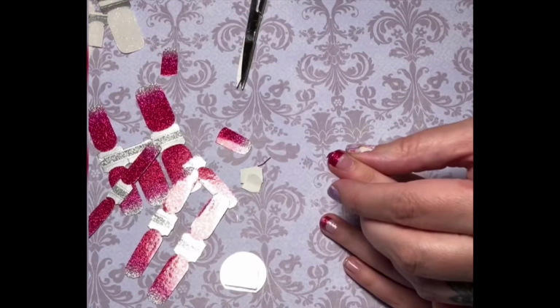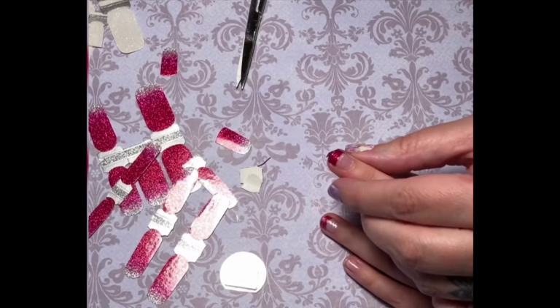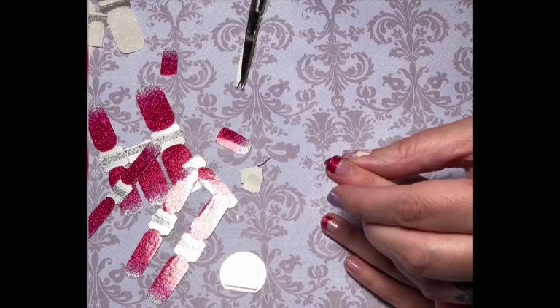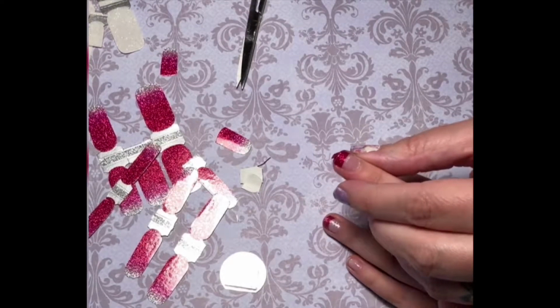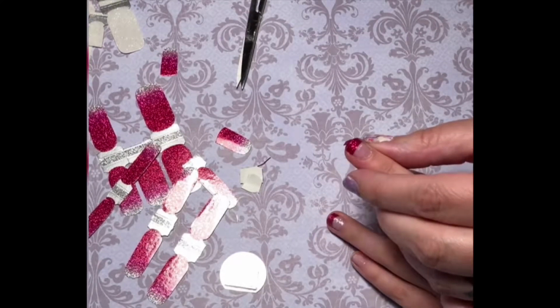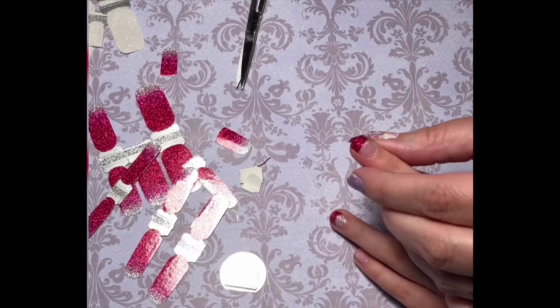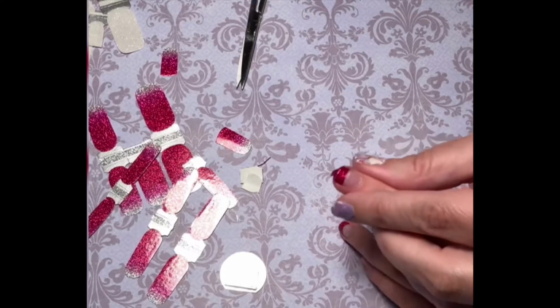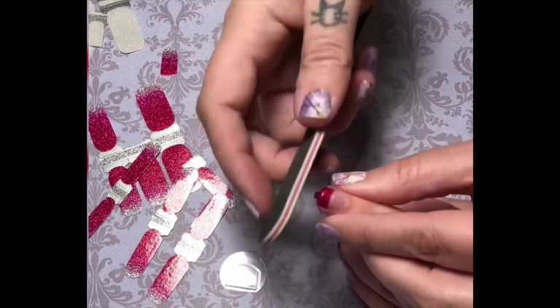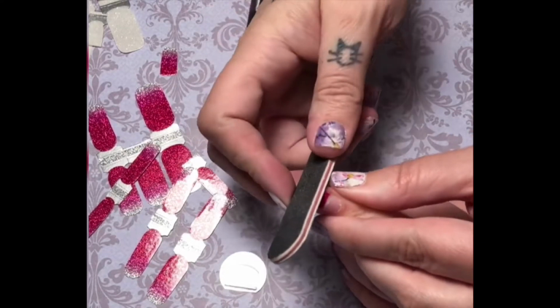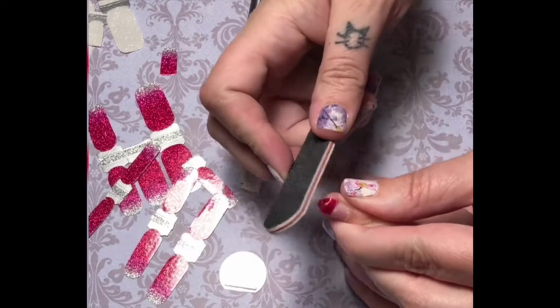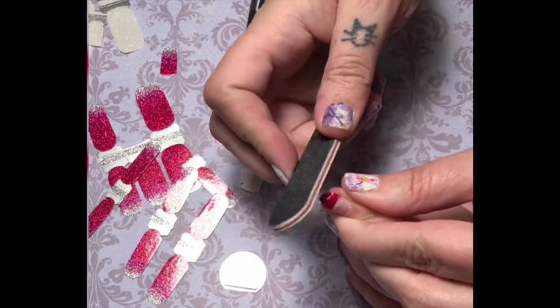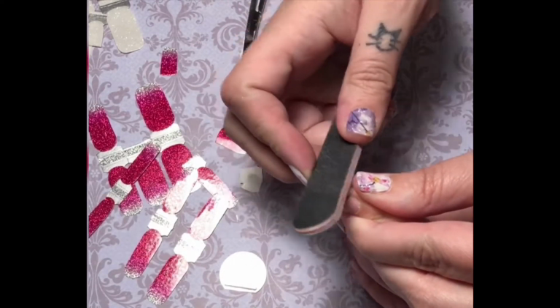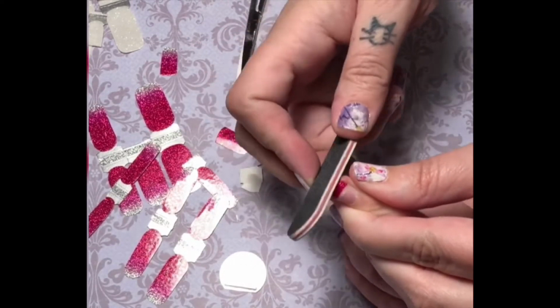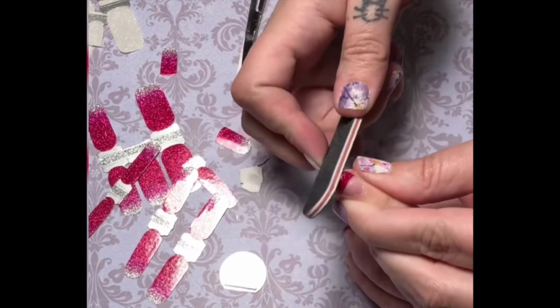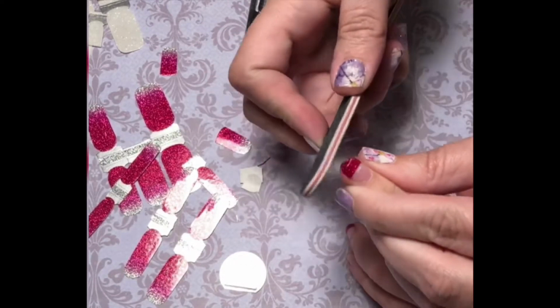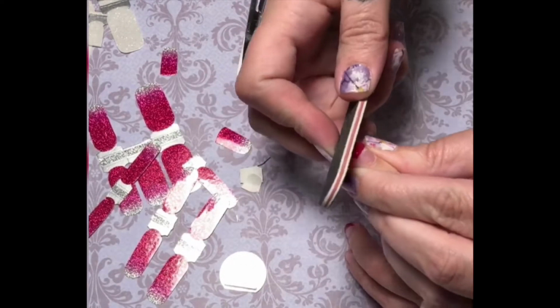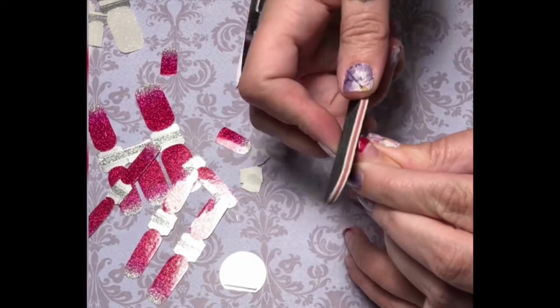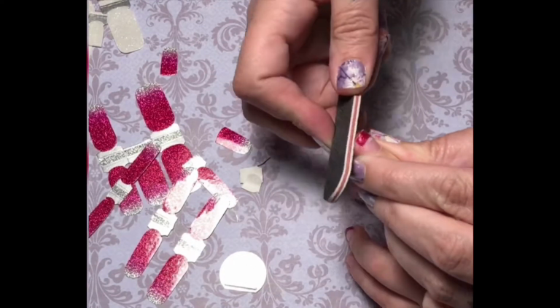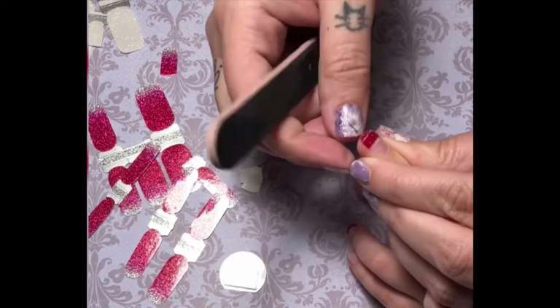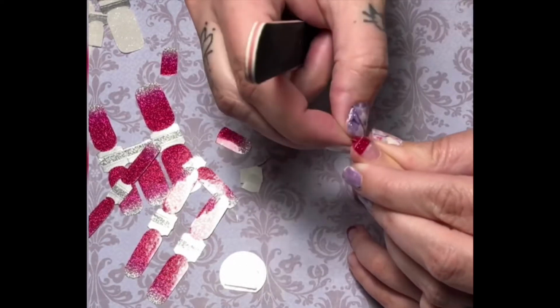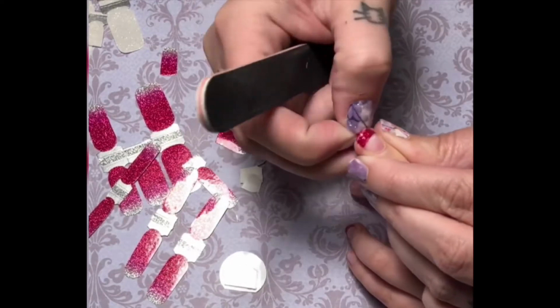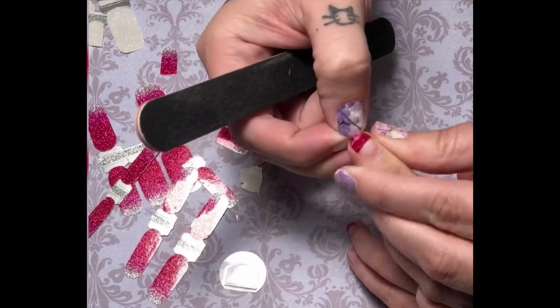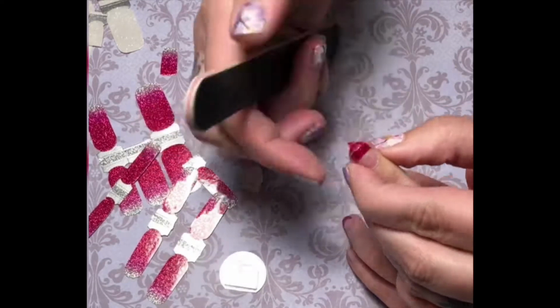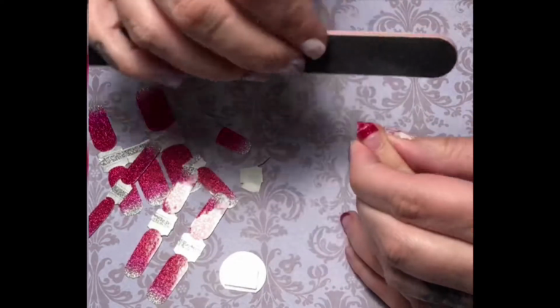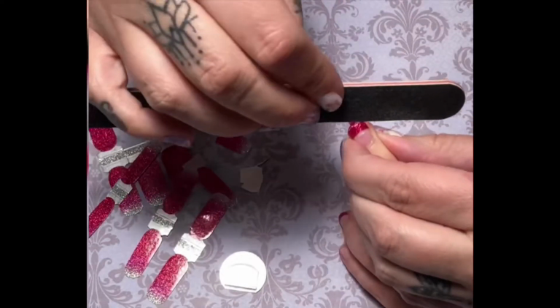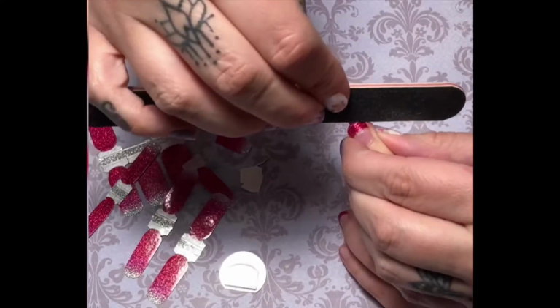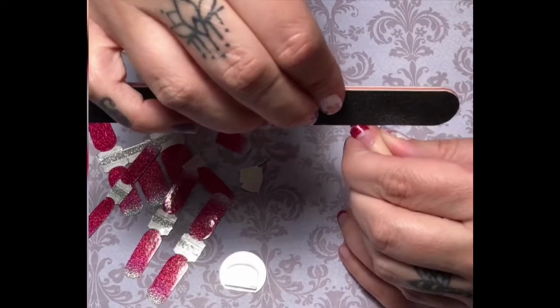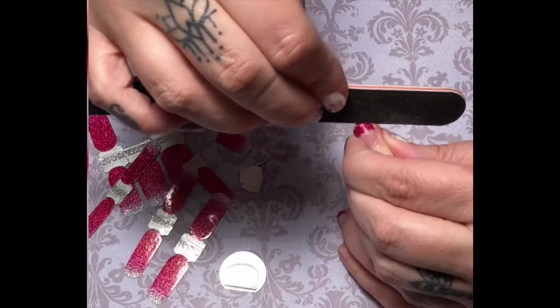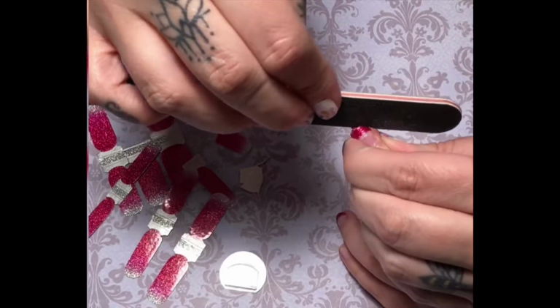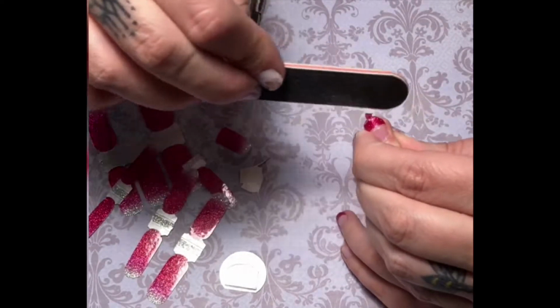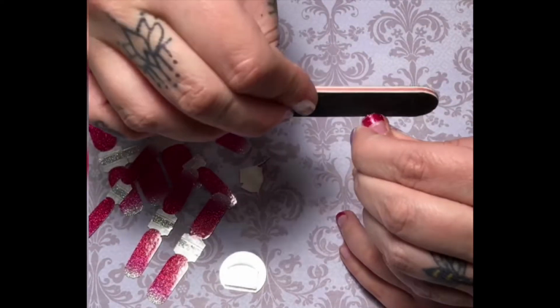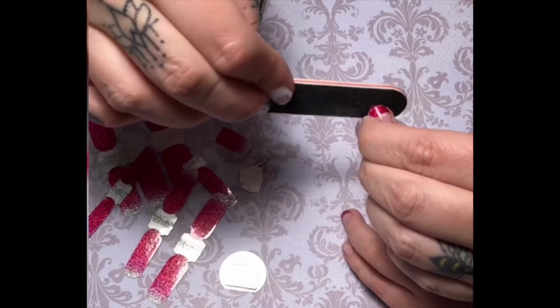Once you have filed the excess off the tip of the nail, you are done. You have a French tip — and in our case, we have a beautiful fuchsia French tip nail.